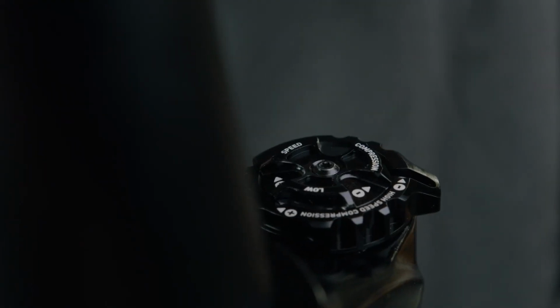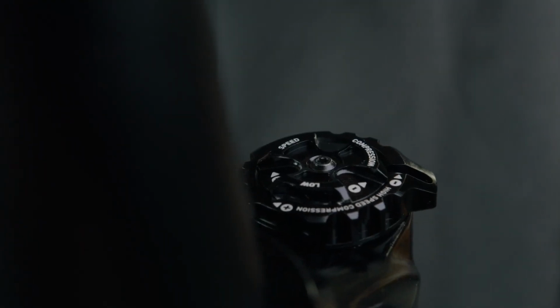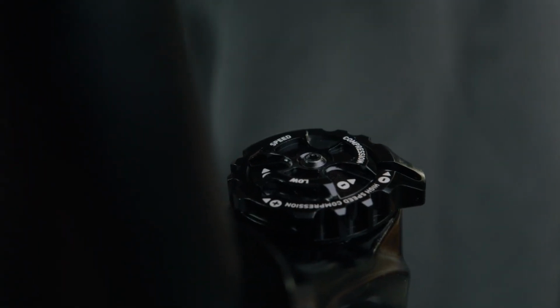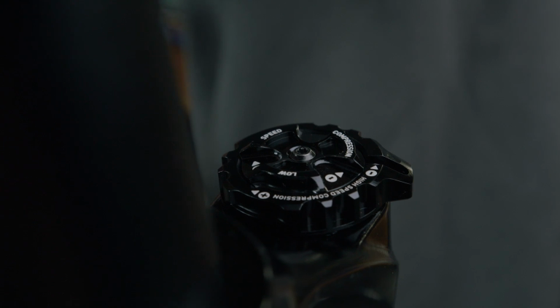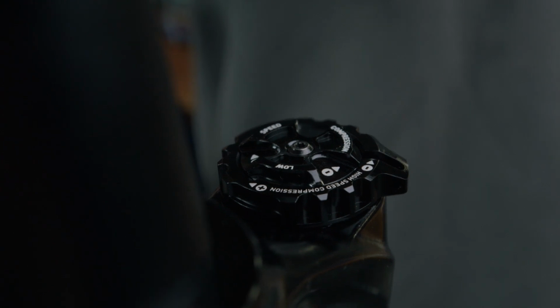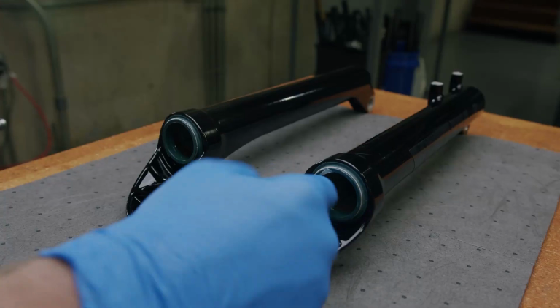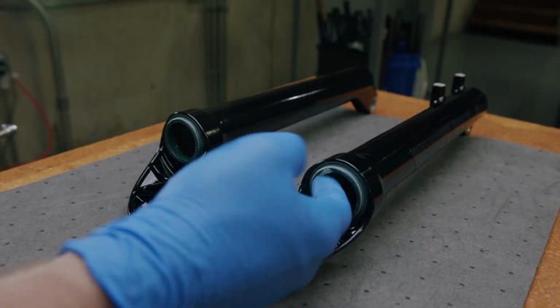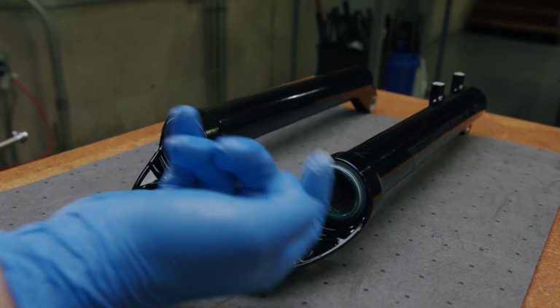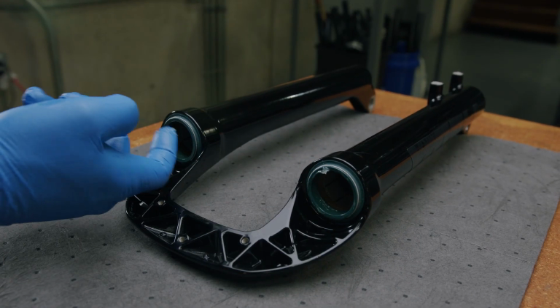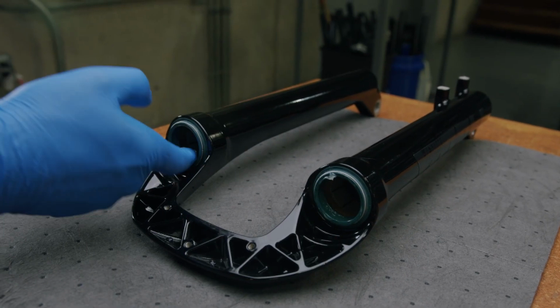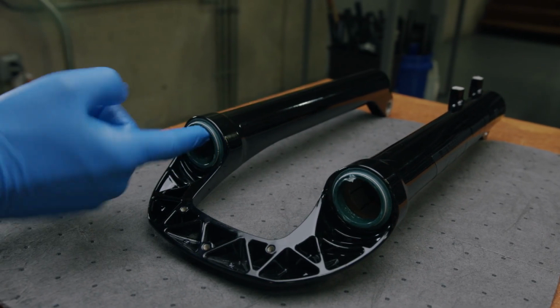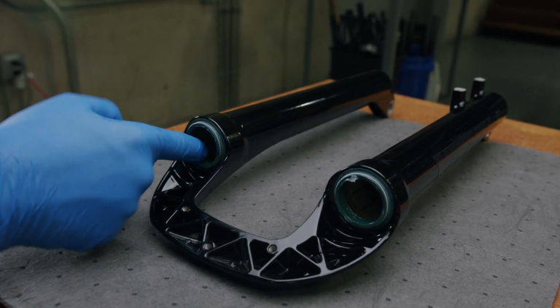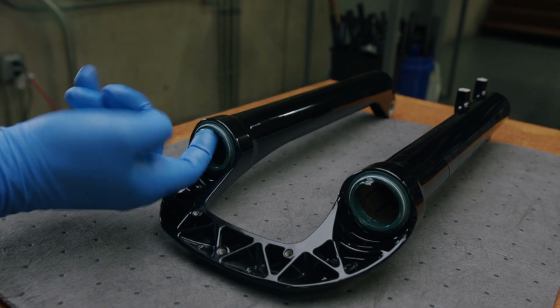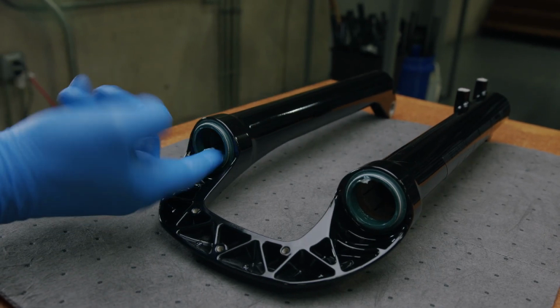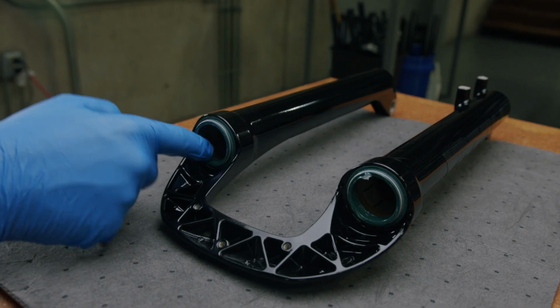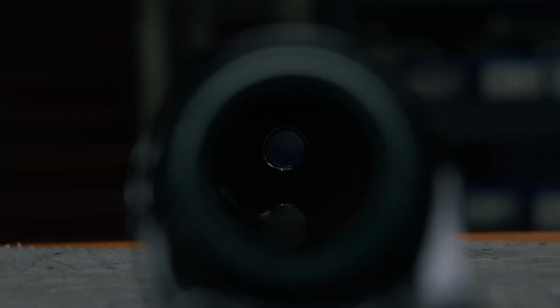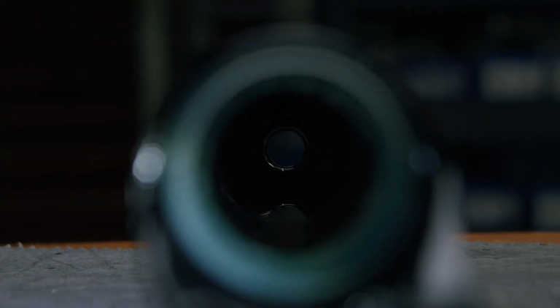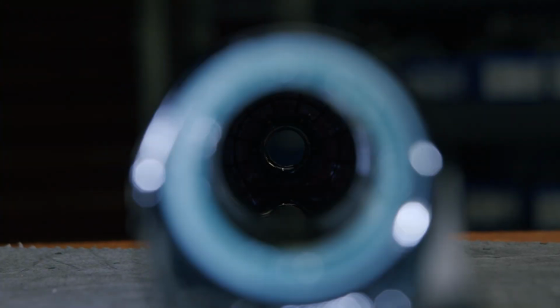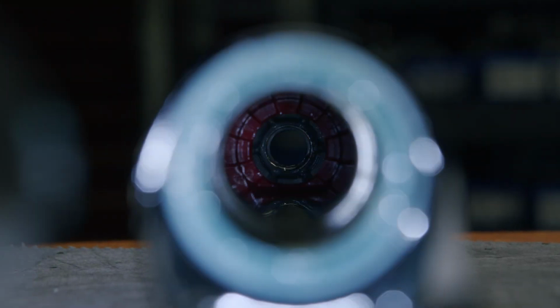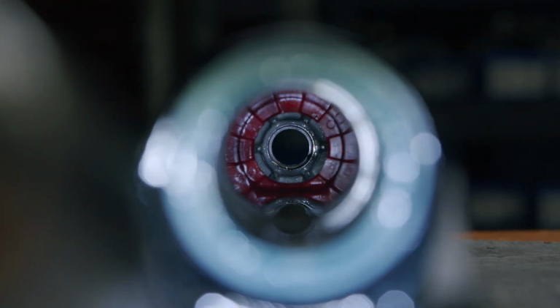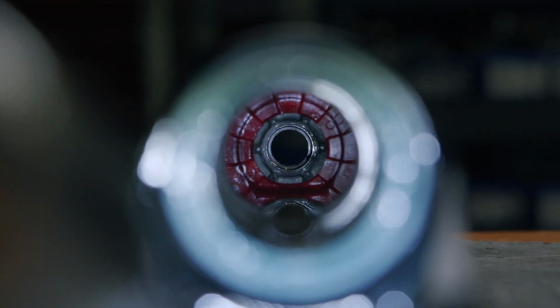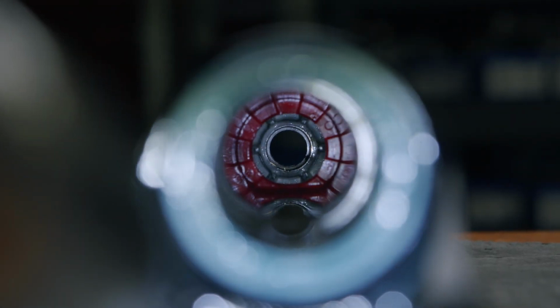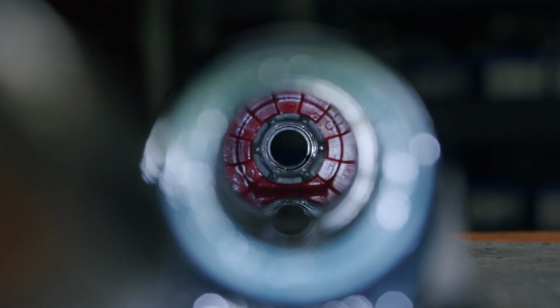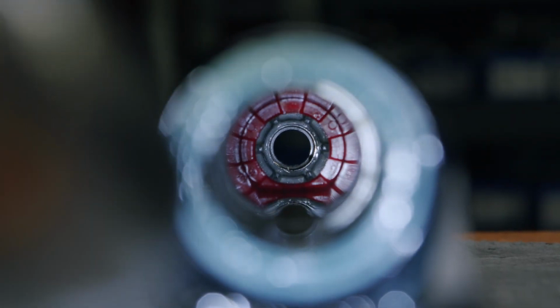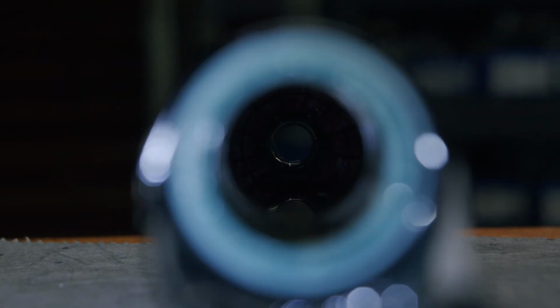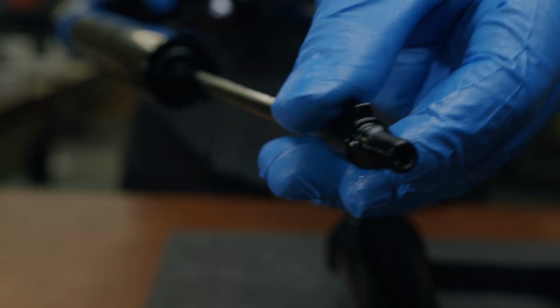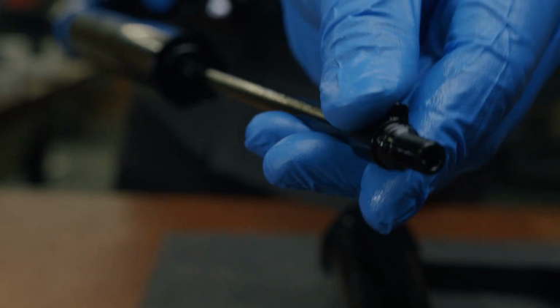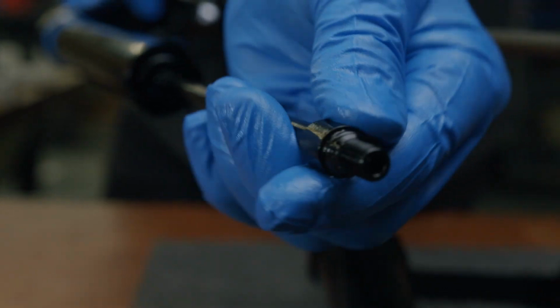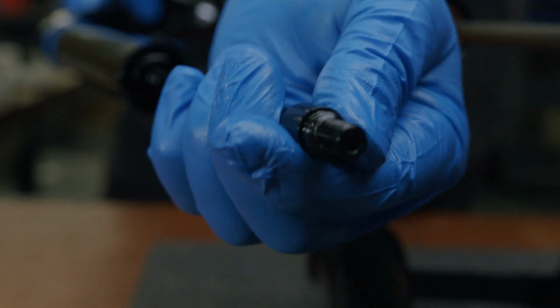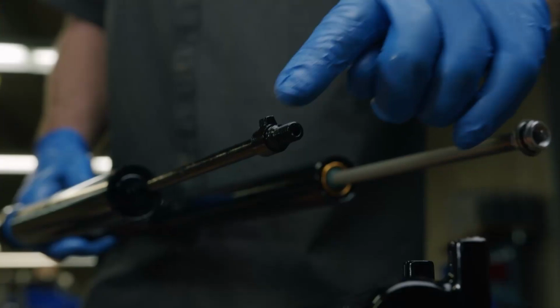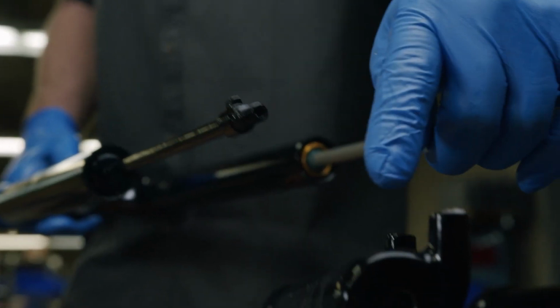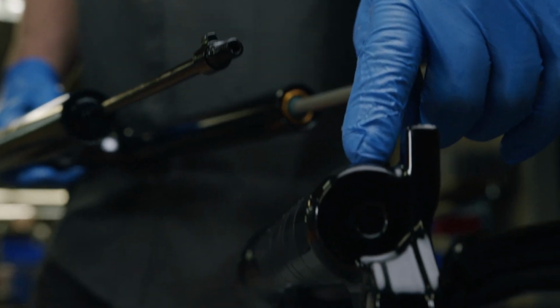Fully closing both the high speed and the low speed compression adjusters and adding a fresh coat of suspension grease to the wiper seals will aid in the reassembly. Note the orientation of the flanges located inside the bottom of the lowers. Align the flanges on the compression rod and the damper rod to the flanges inside the lowers.